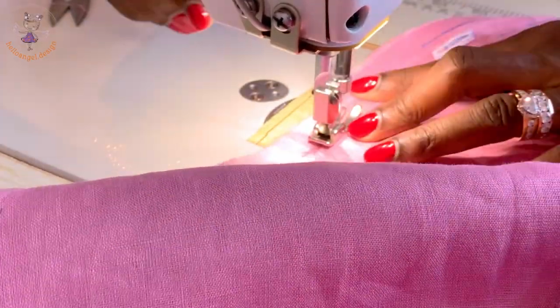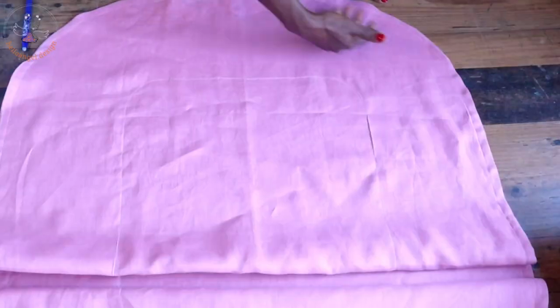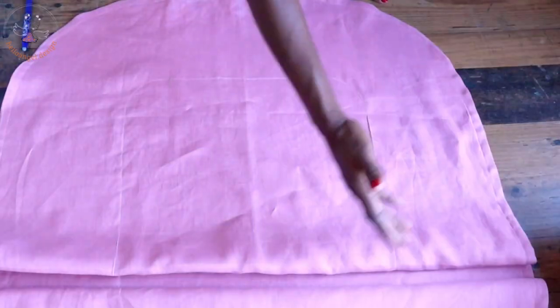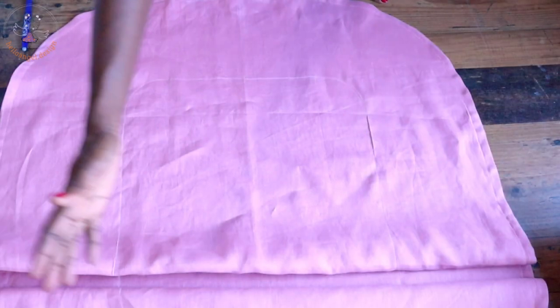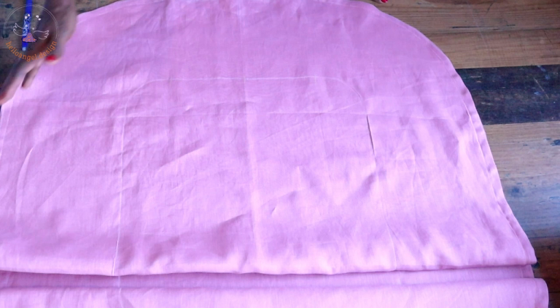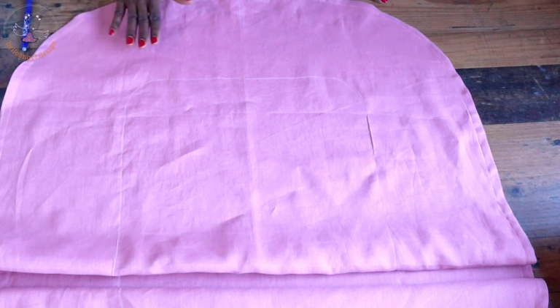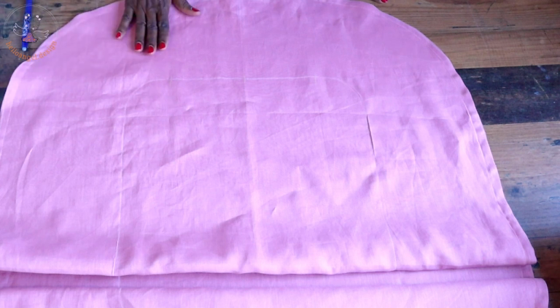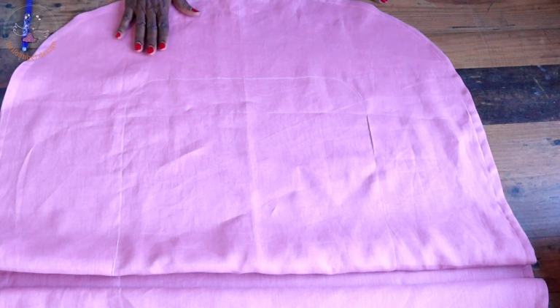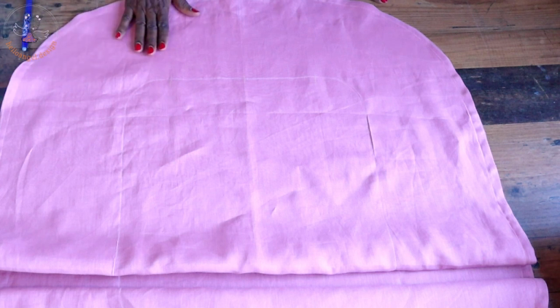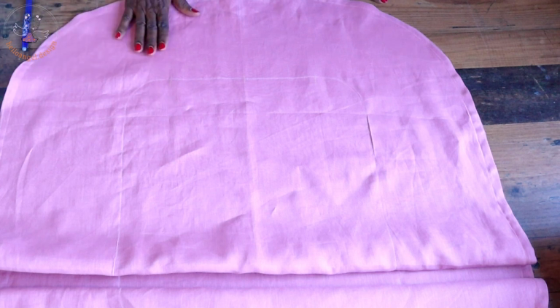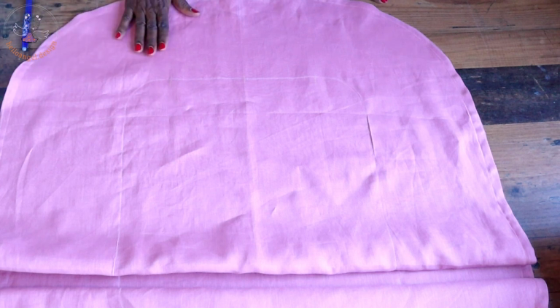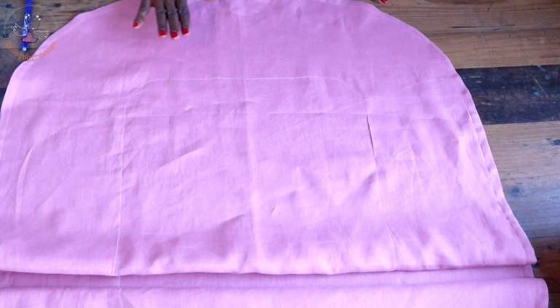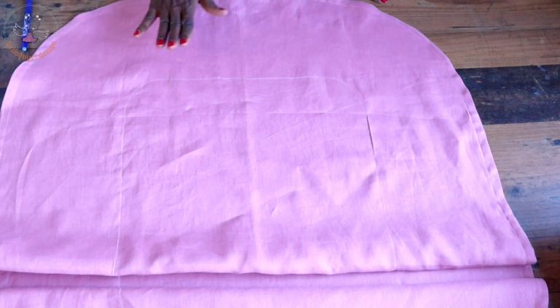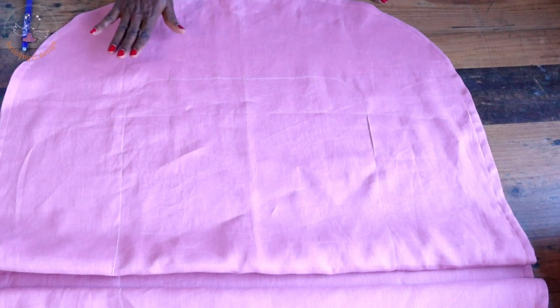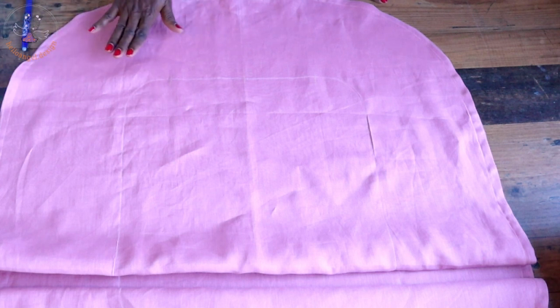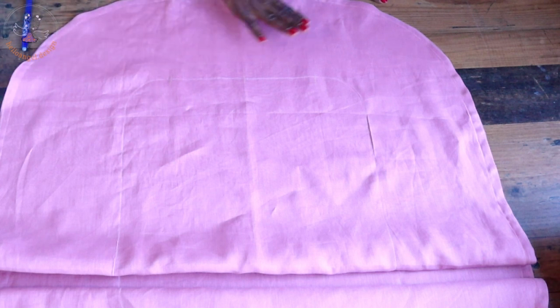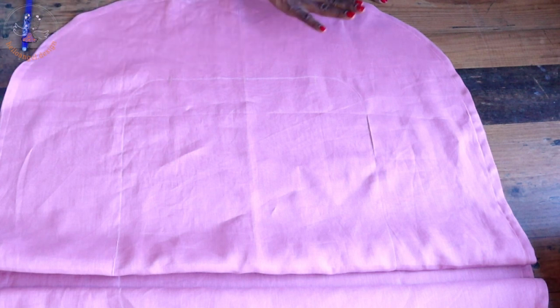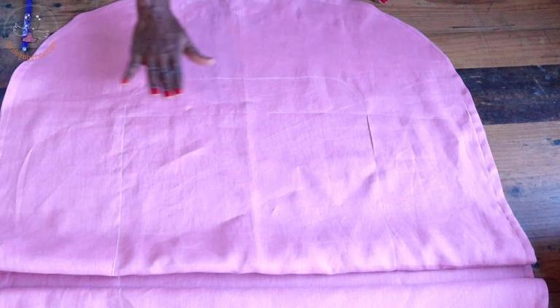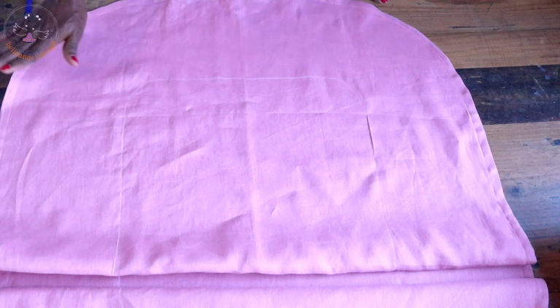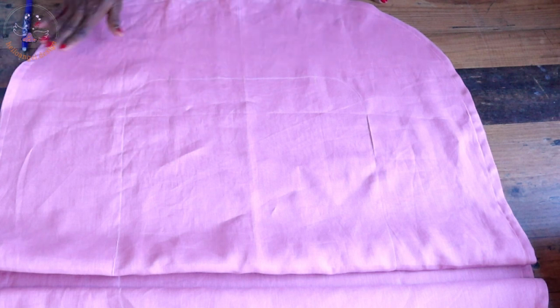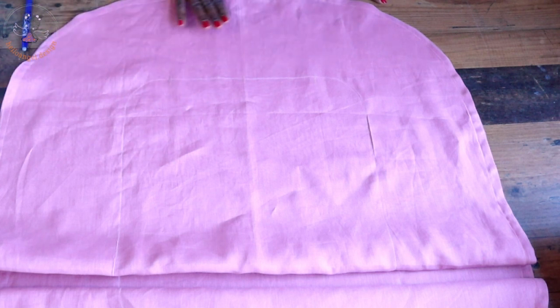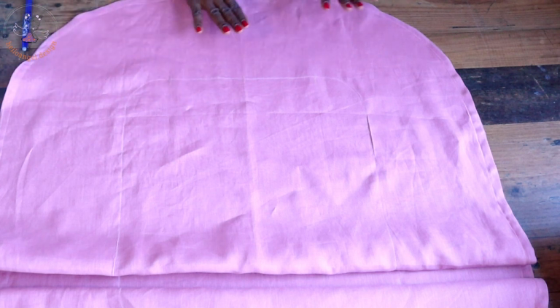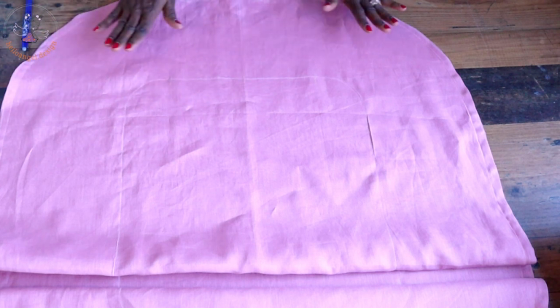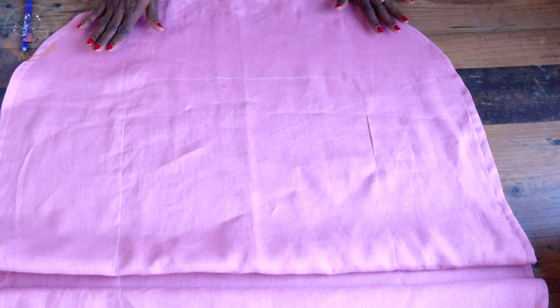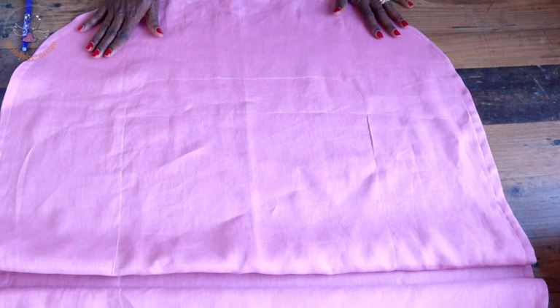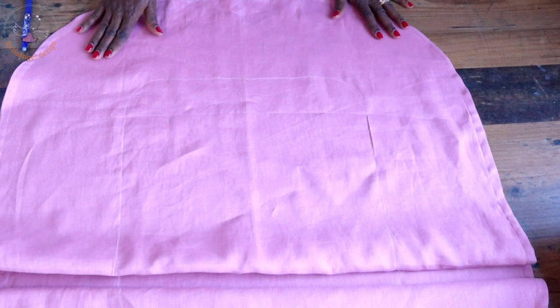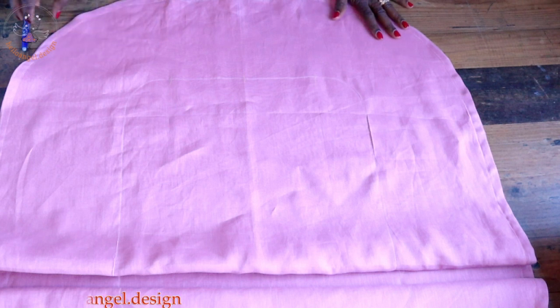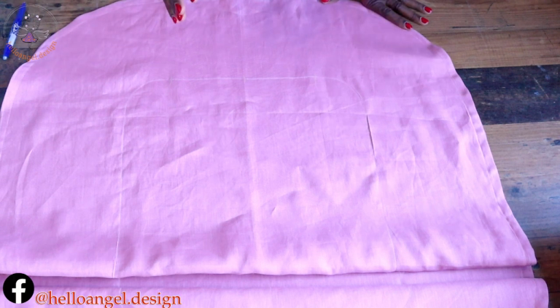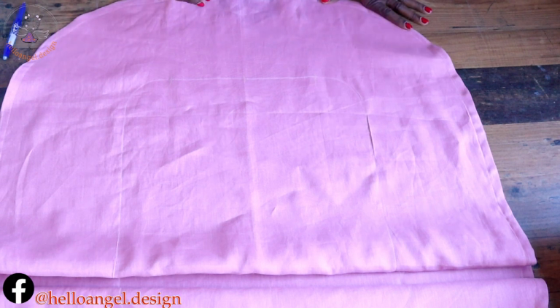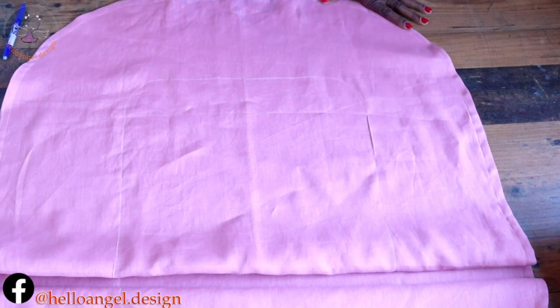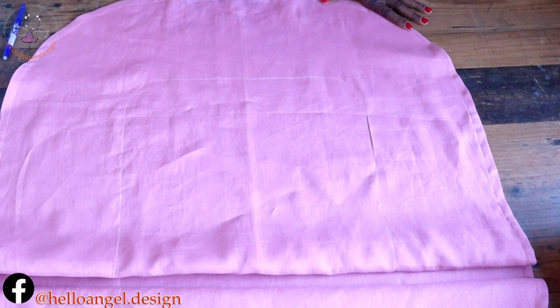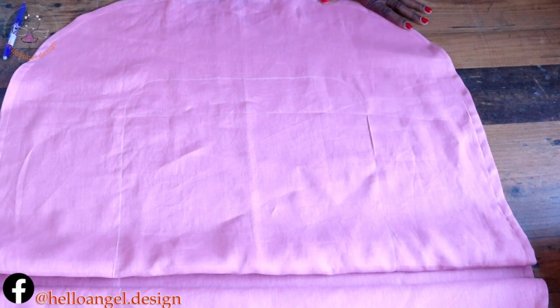I have given it a top stitch. I take it to my ironing board, give it a good press — this is how it looks right now.